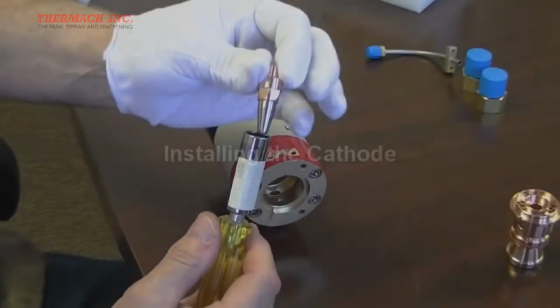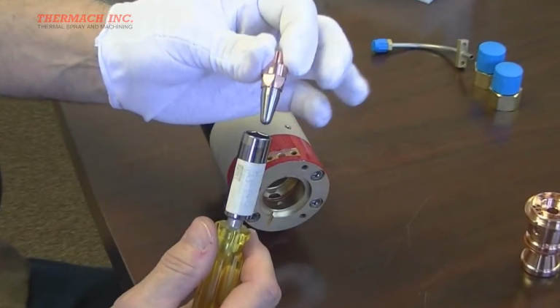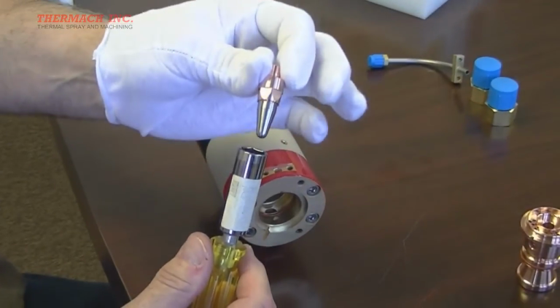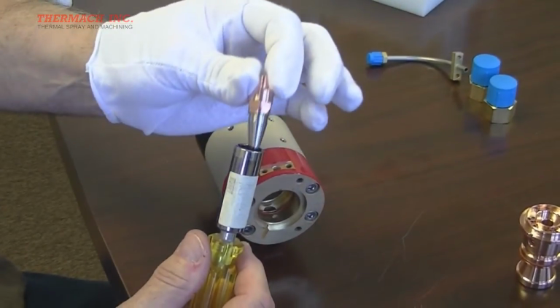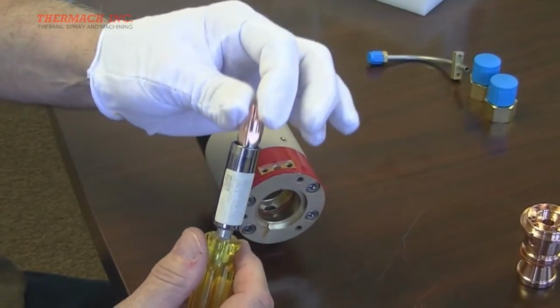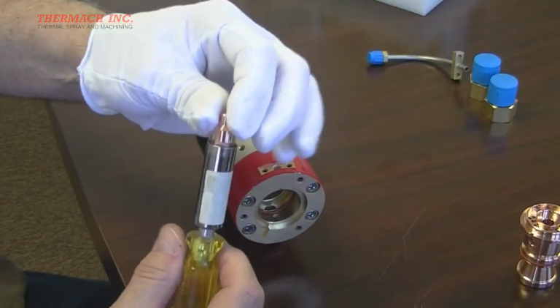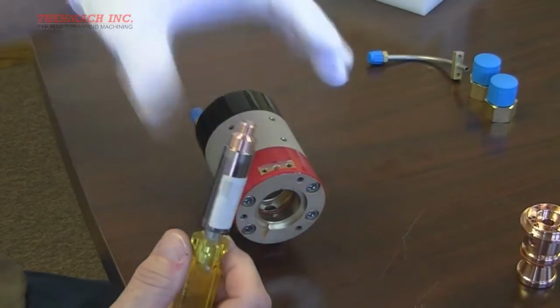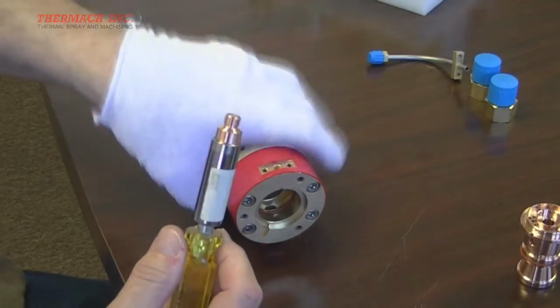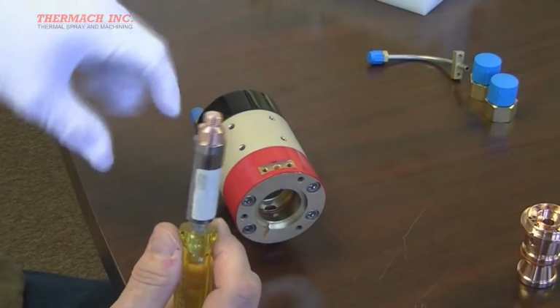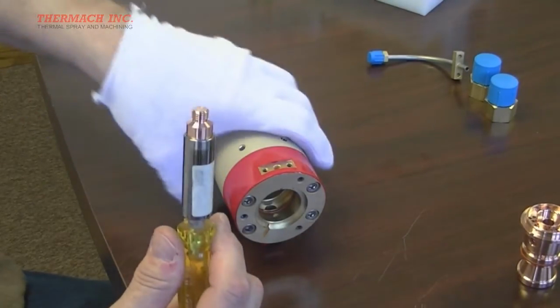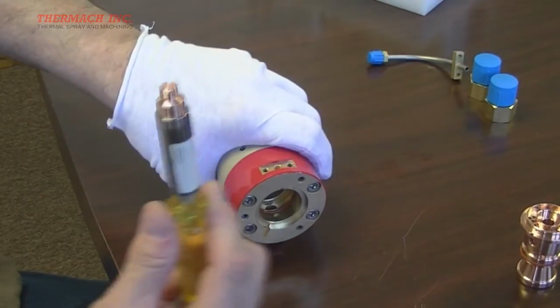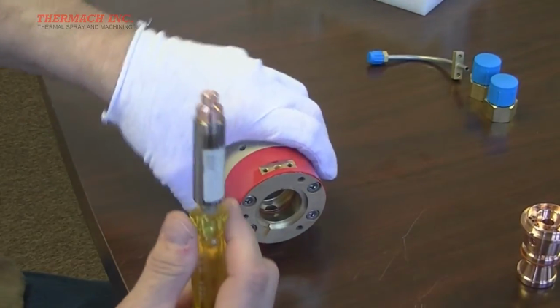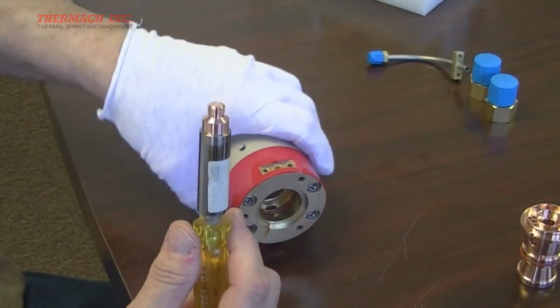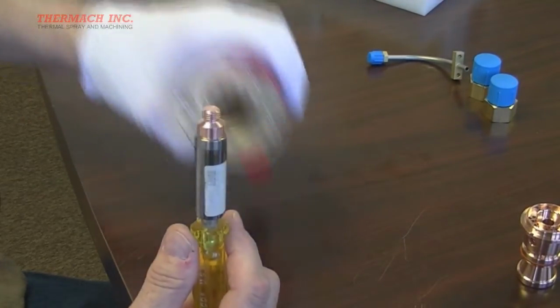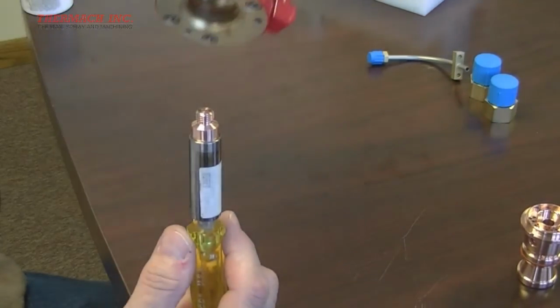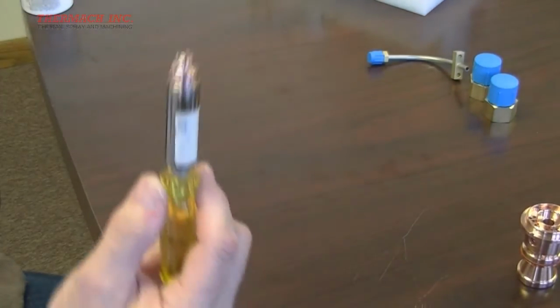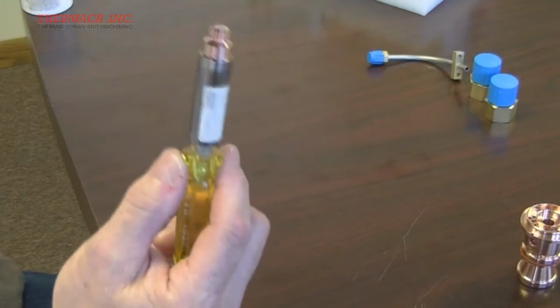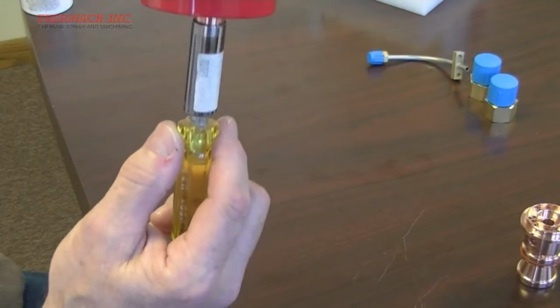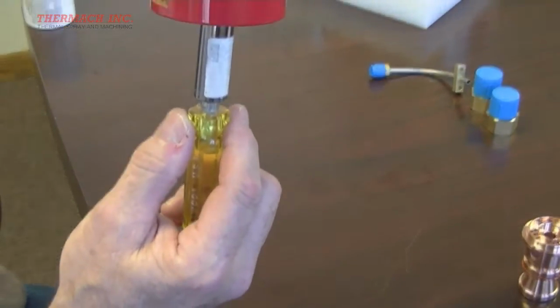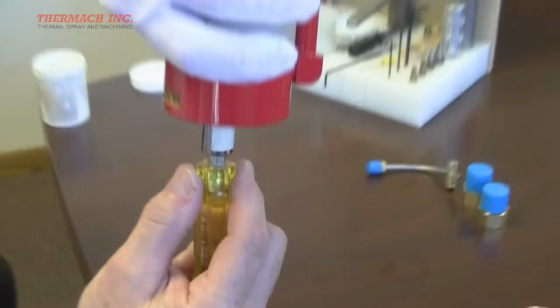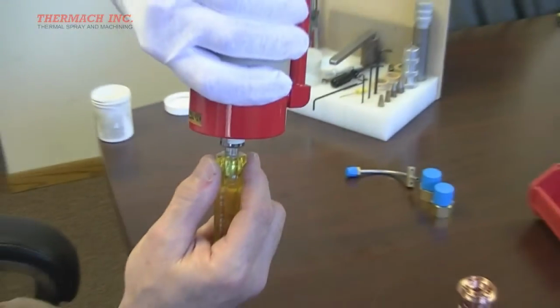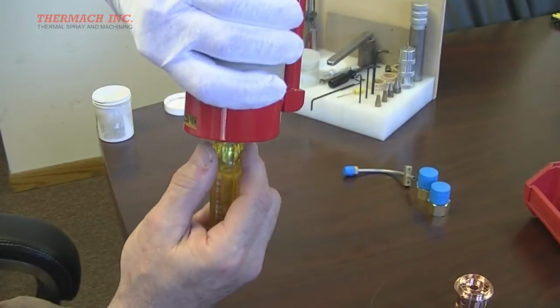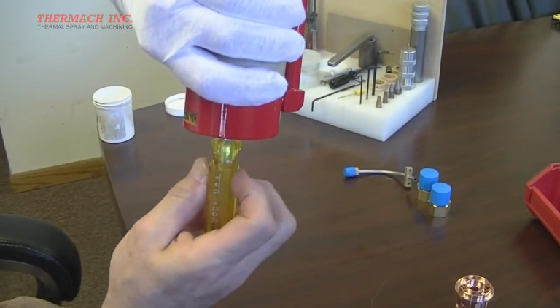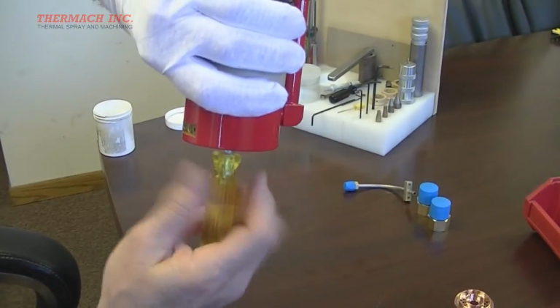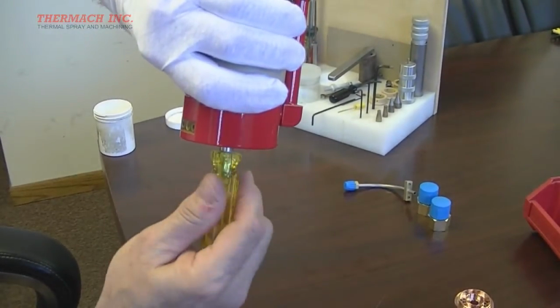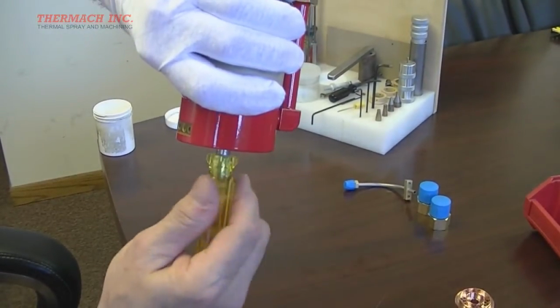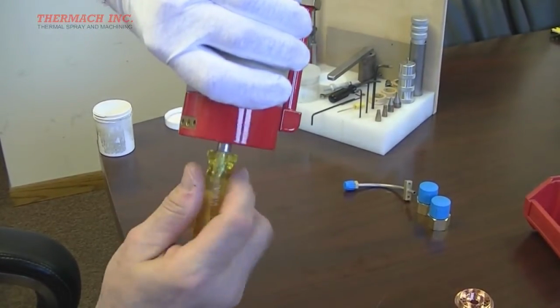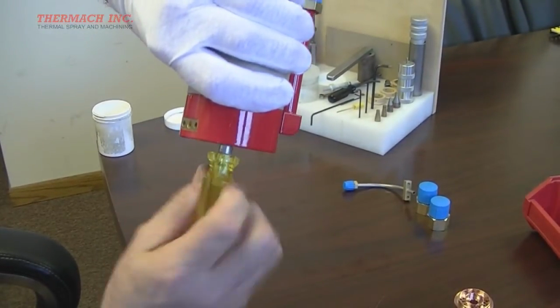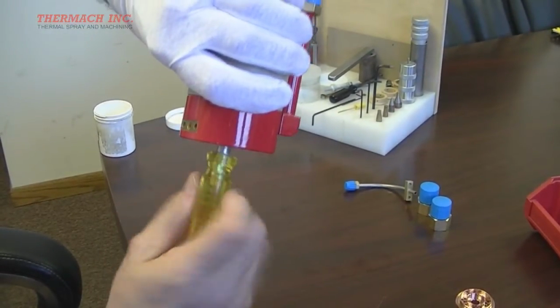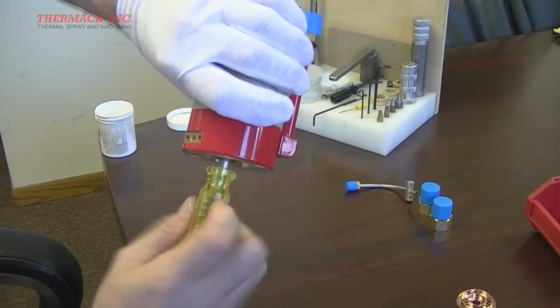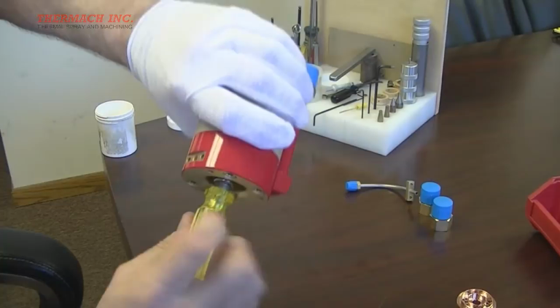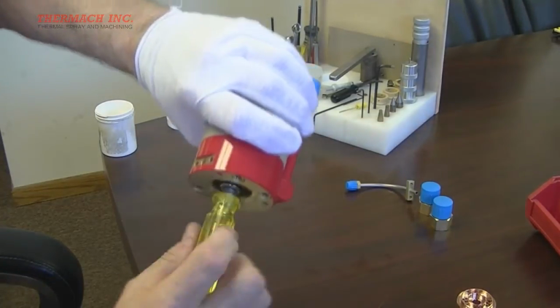Place the cathode into the cathode driver with the threads out. Holding the assembly upright, carefully align the threads and screw the cathode securely into place.